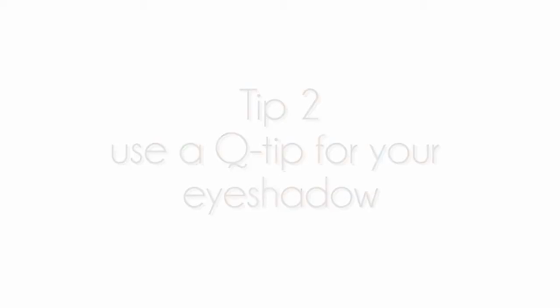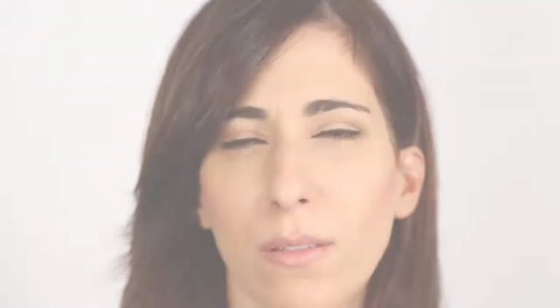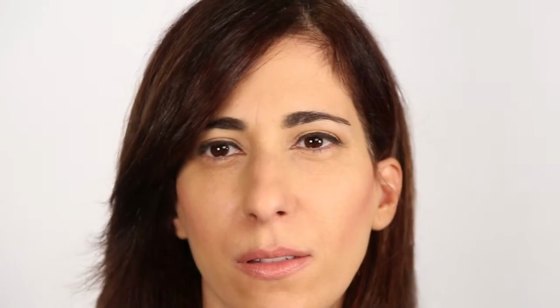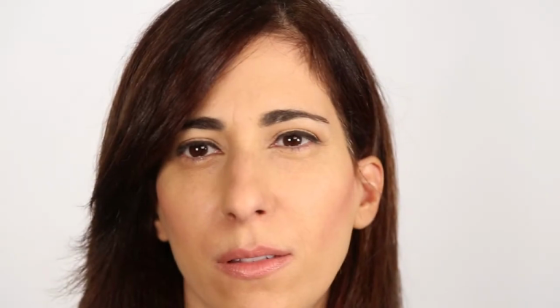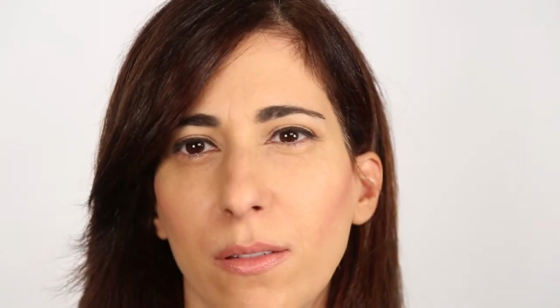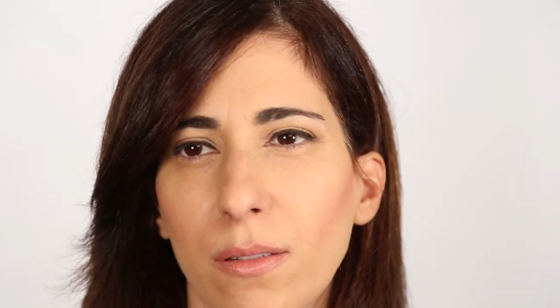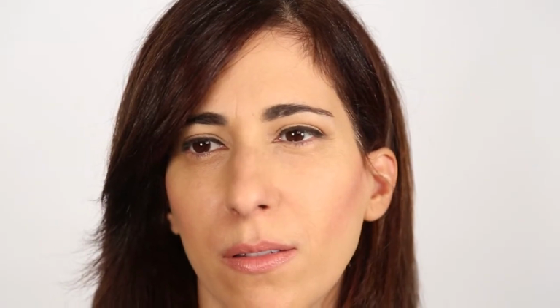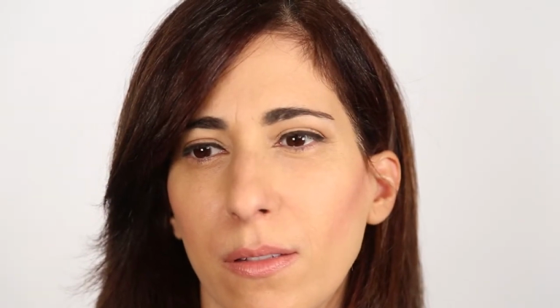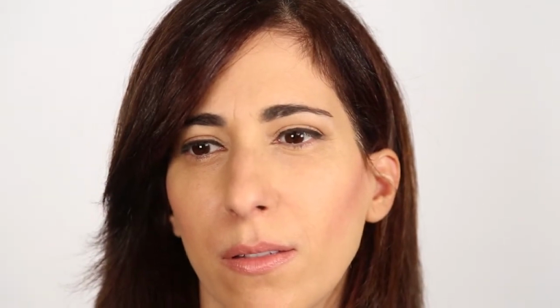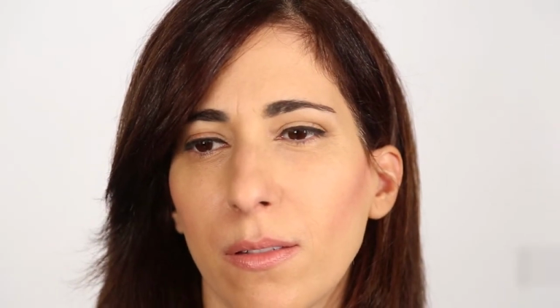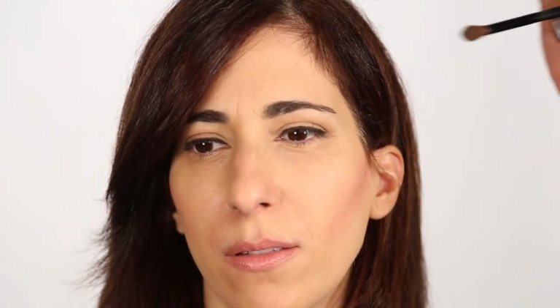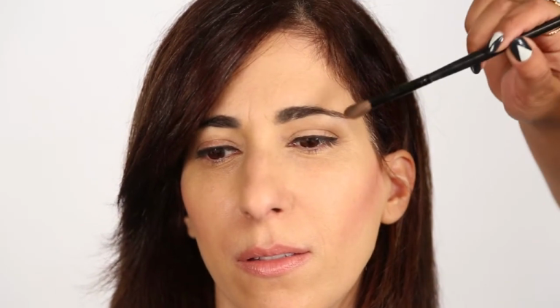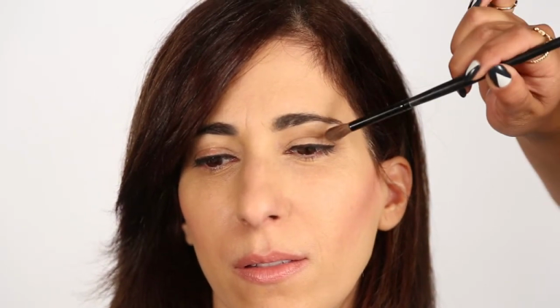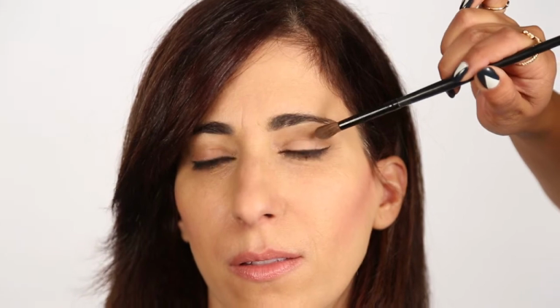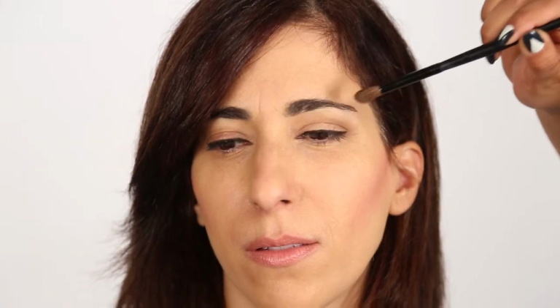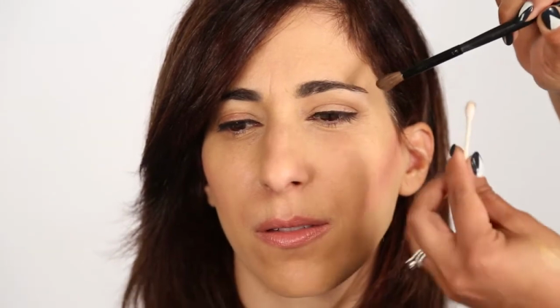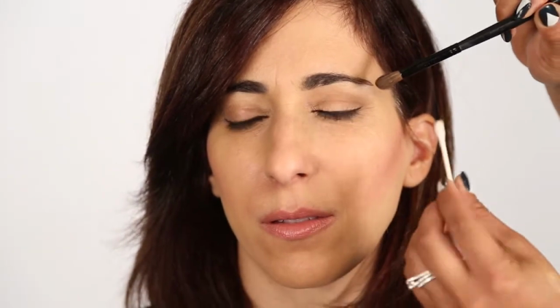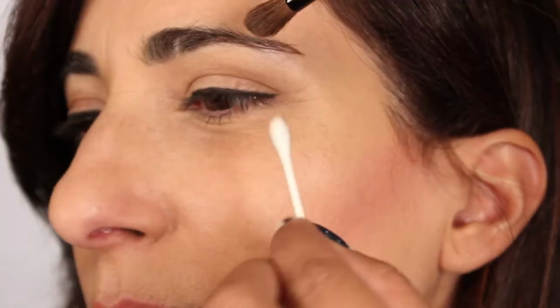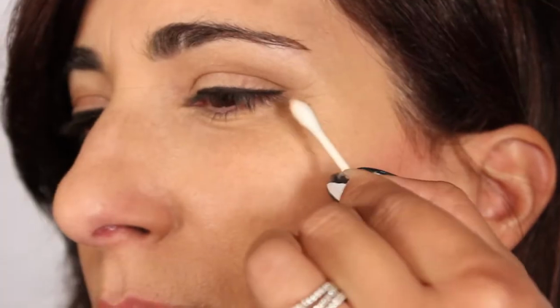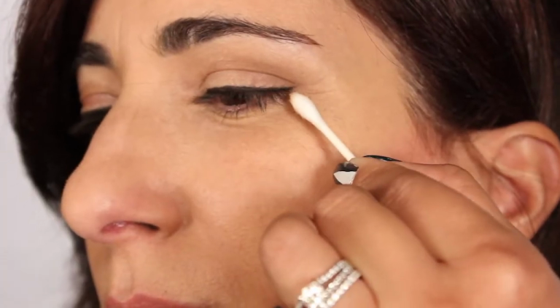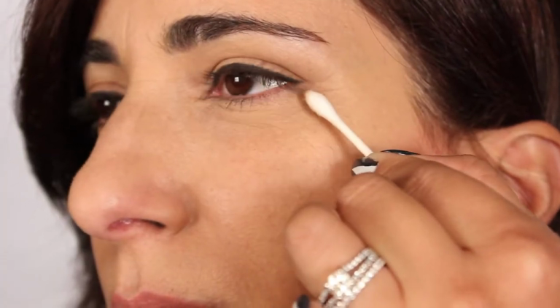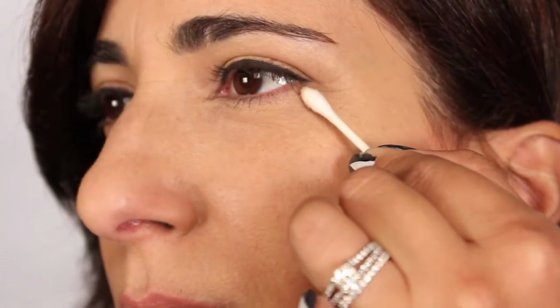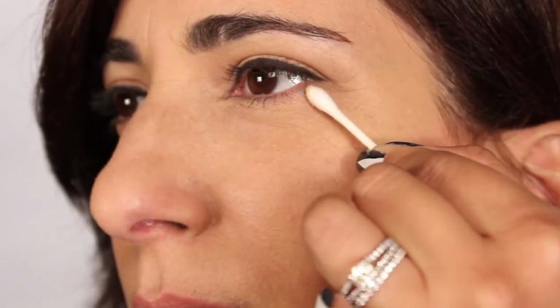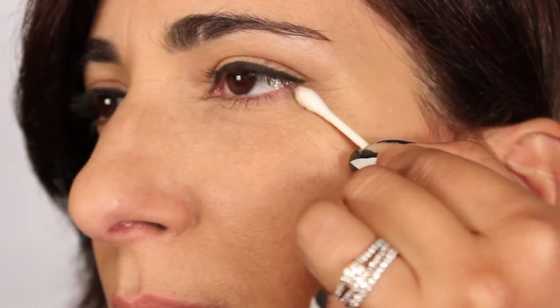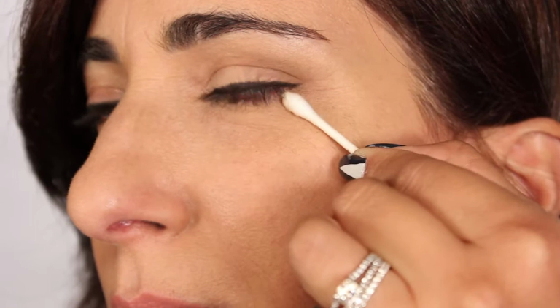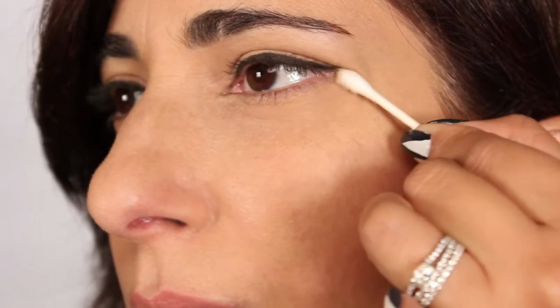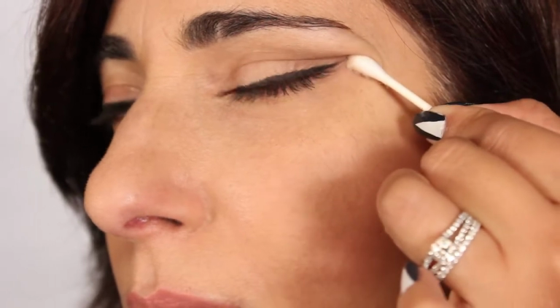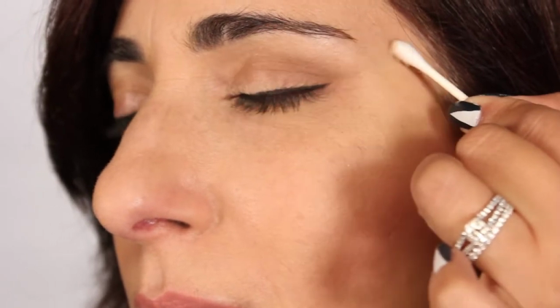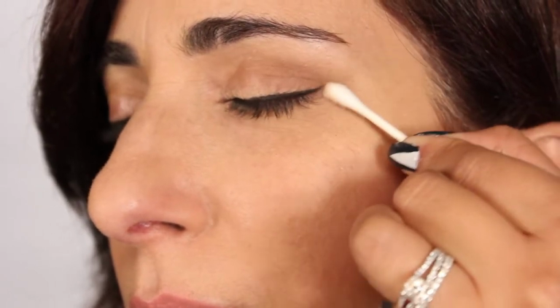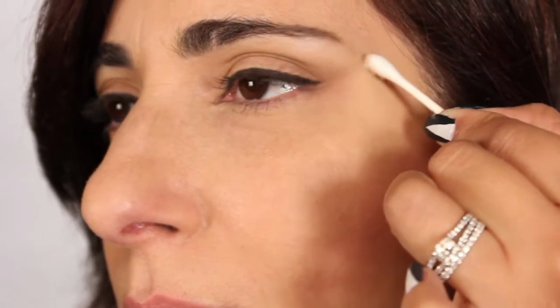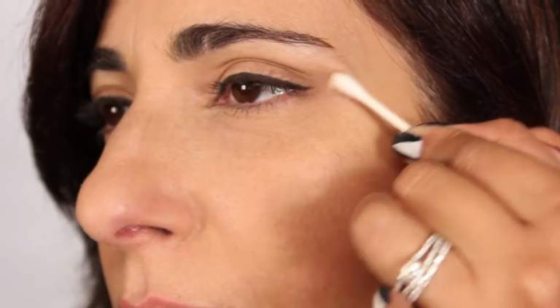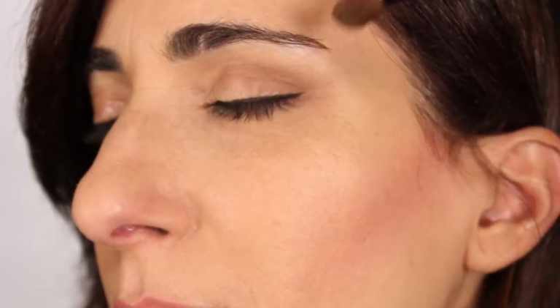I see many women apply their eye shadow past the corner of their eye. If that happens to you, just take a Q-tip at the corner of your lower lash line and bring it up — that adds a nice instant lift to the eye.